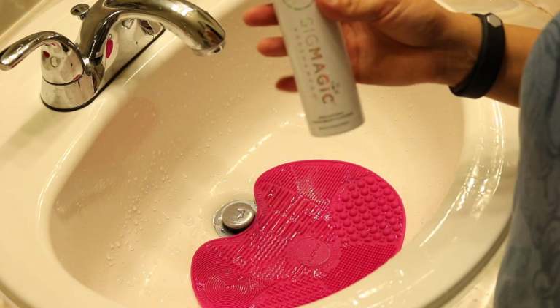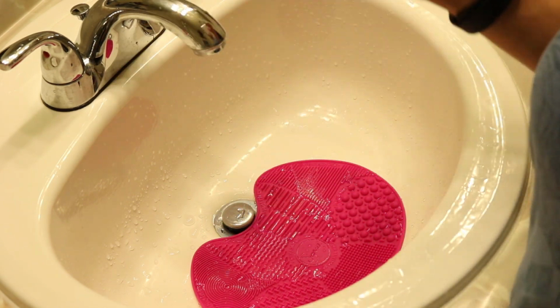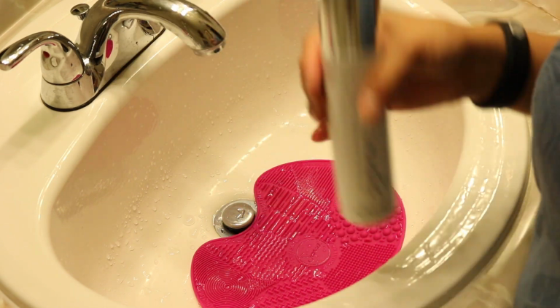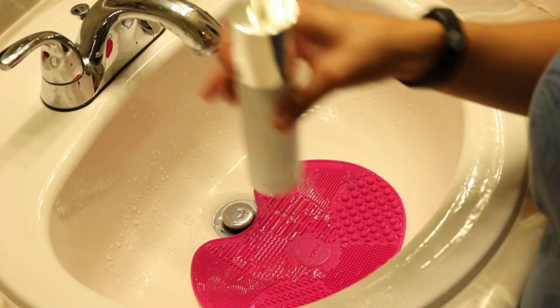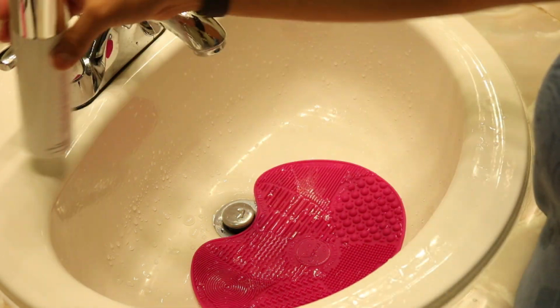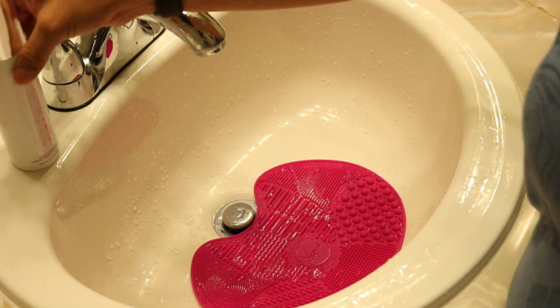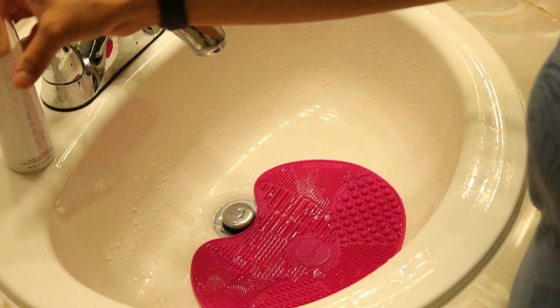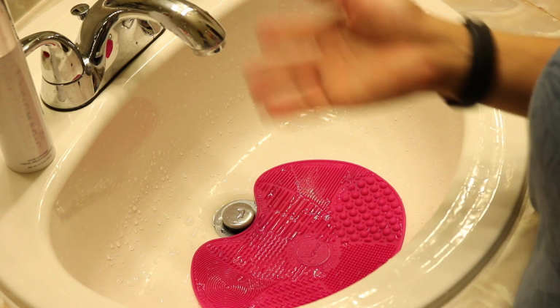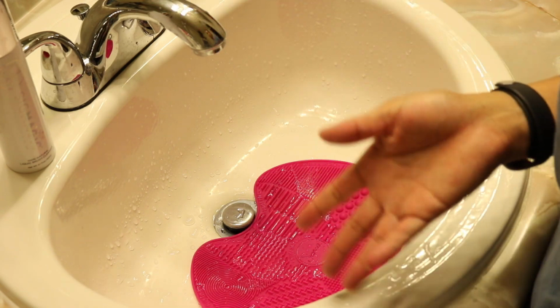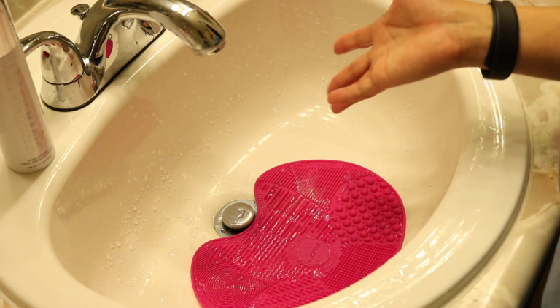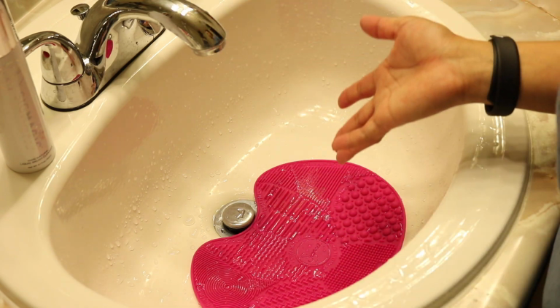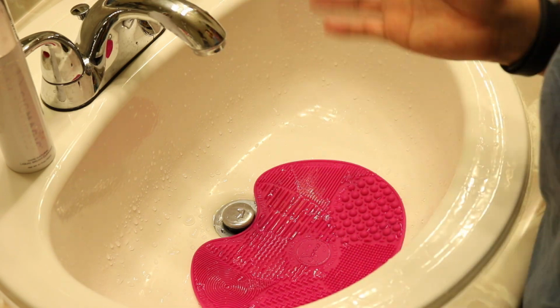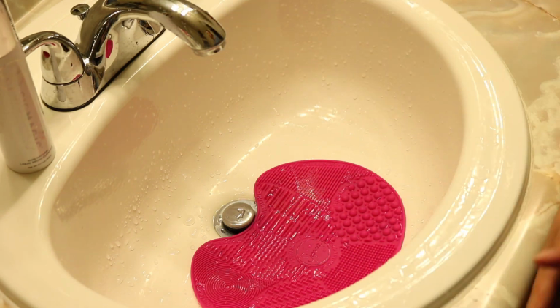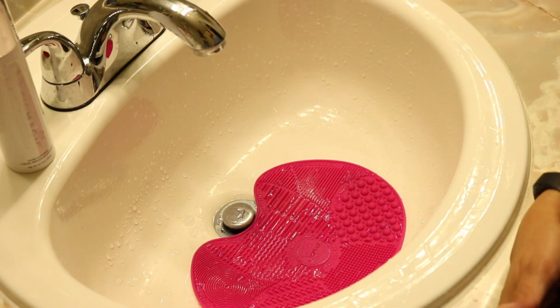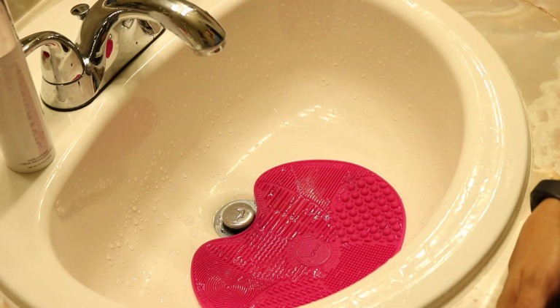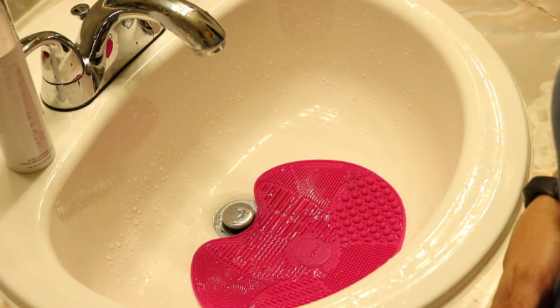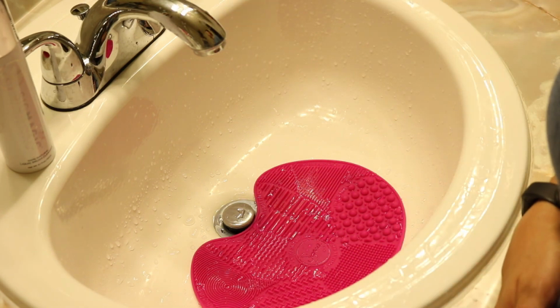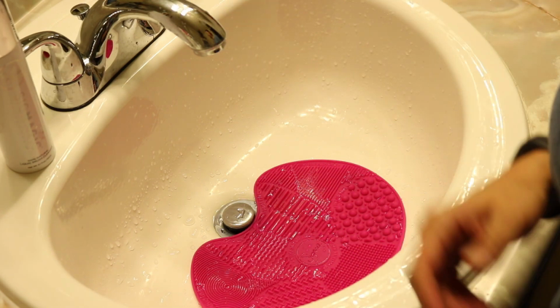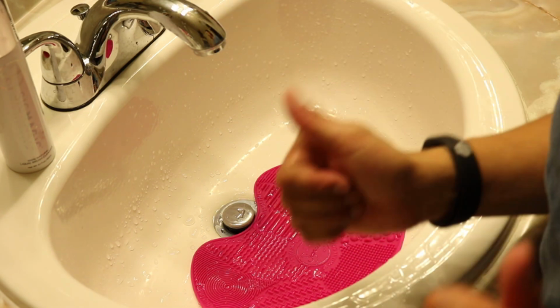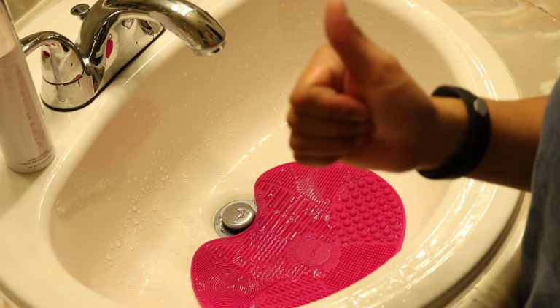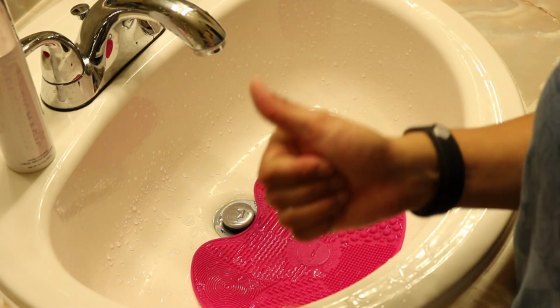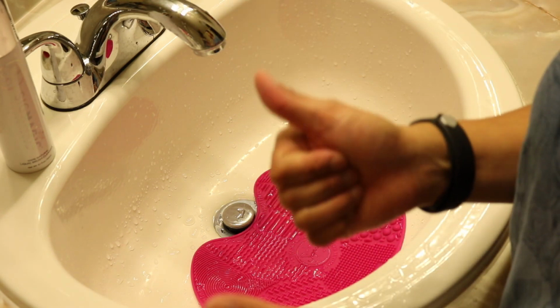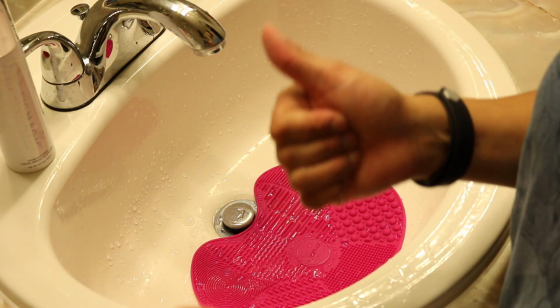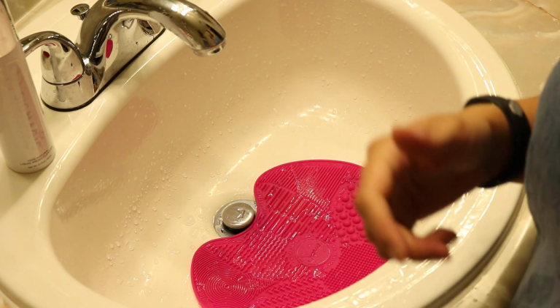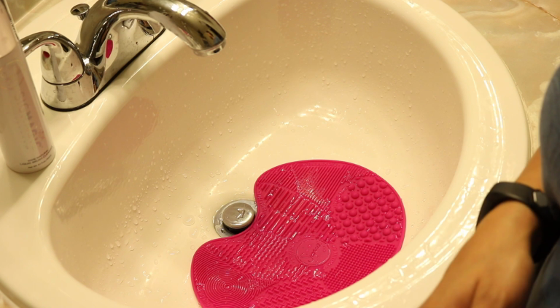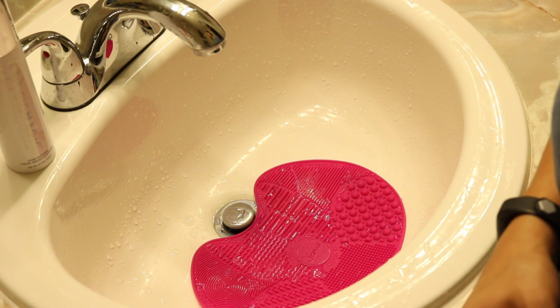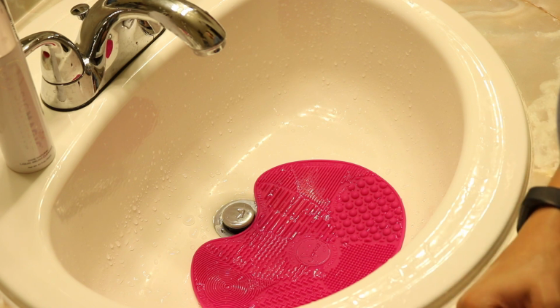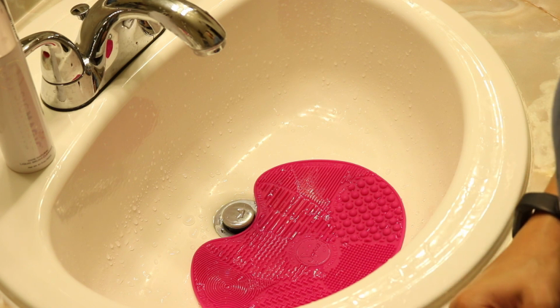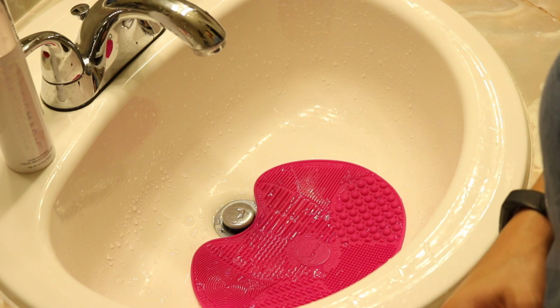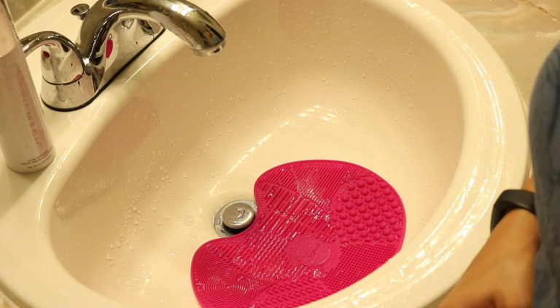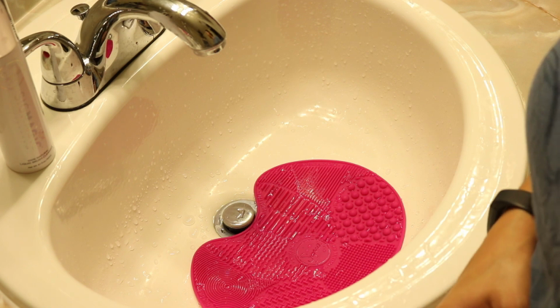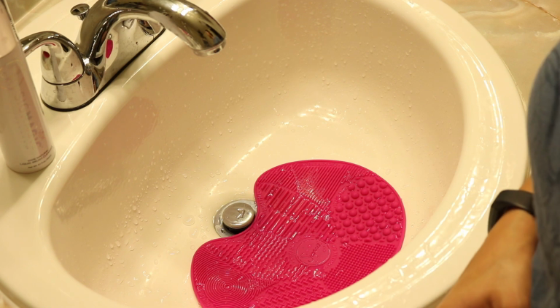That is basically just me cleaning my makeup brushes. I hope you guys enjoyed it — don't forget to like and subscribe, and I will see you guys for the next one.